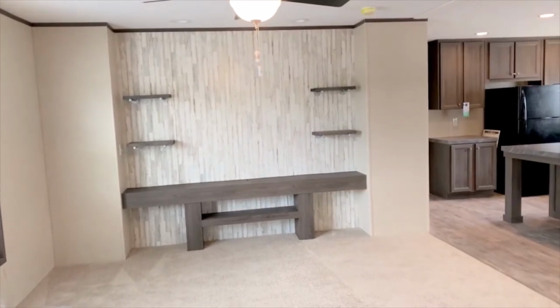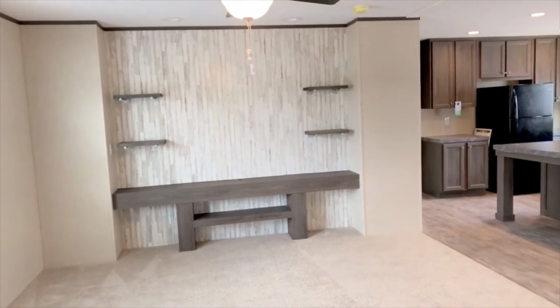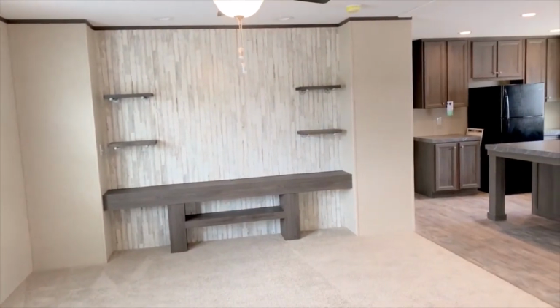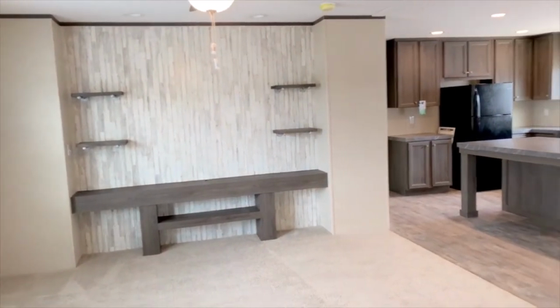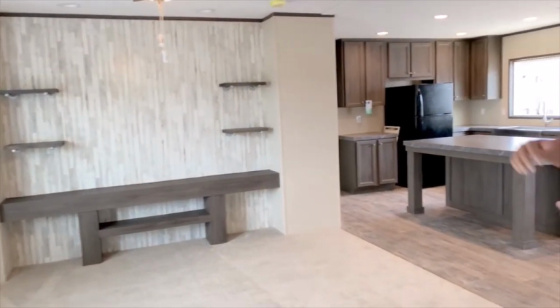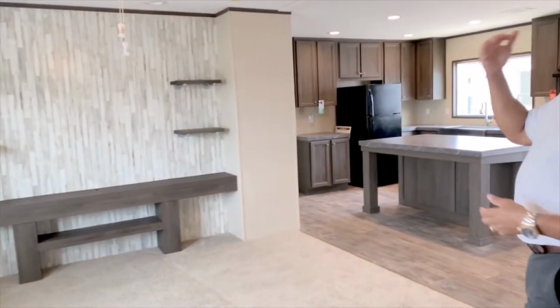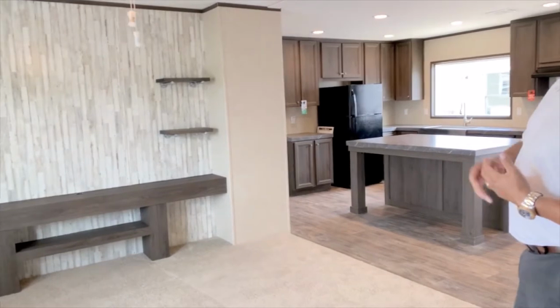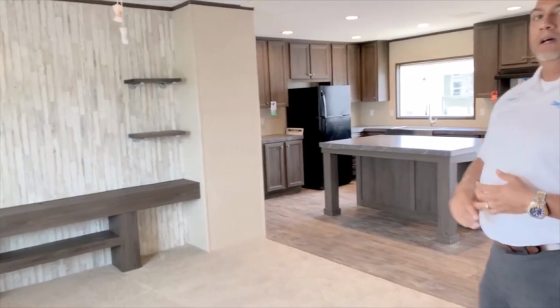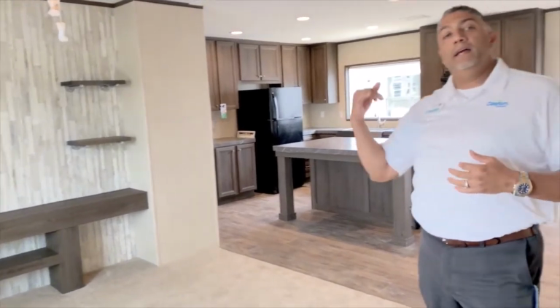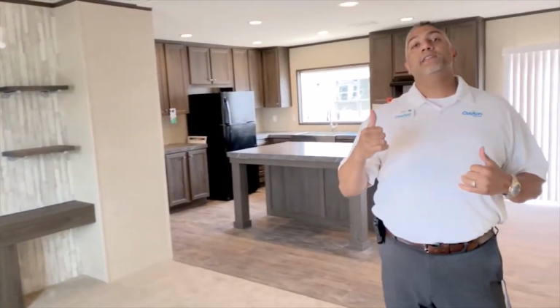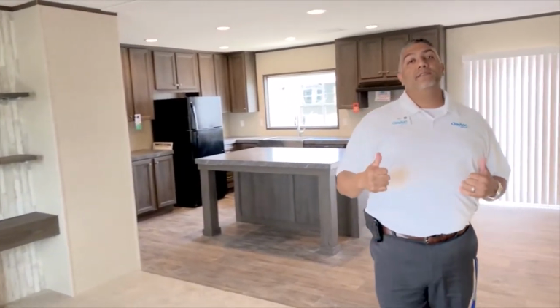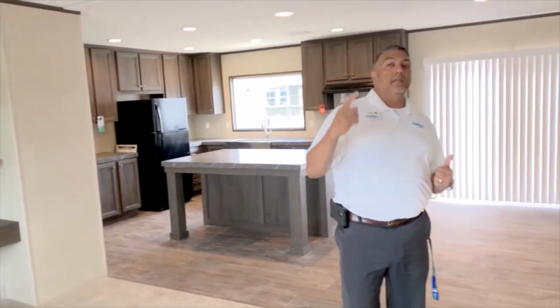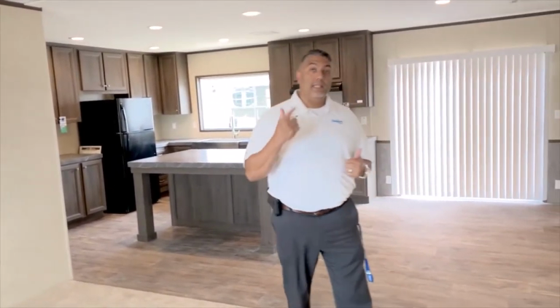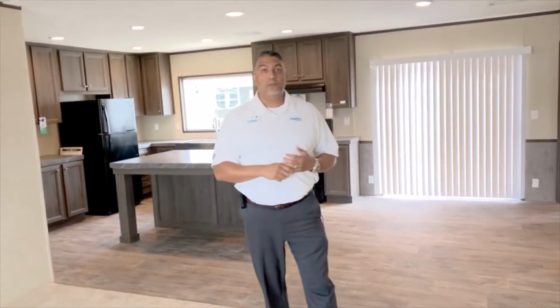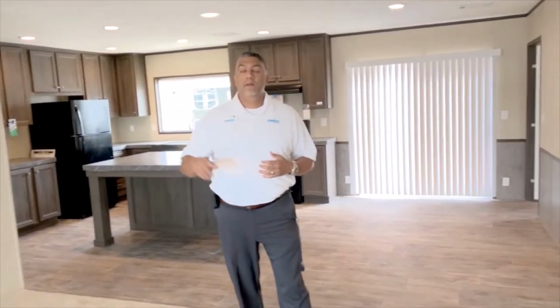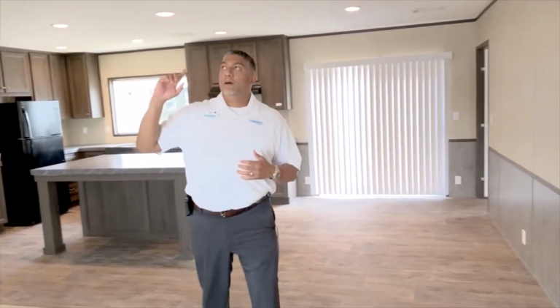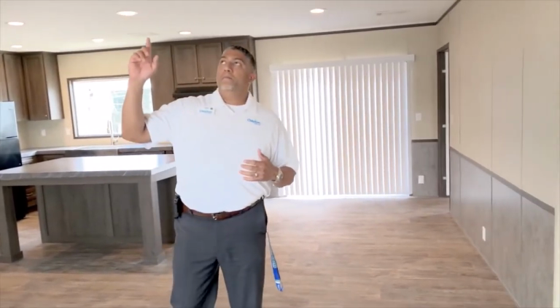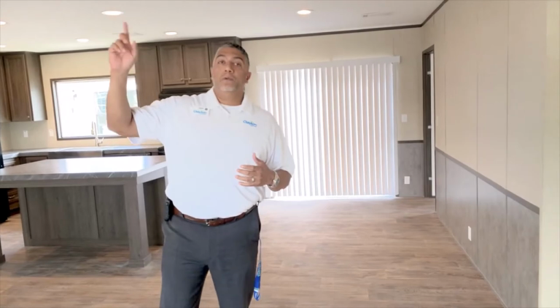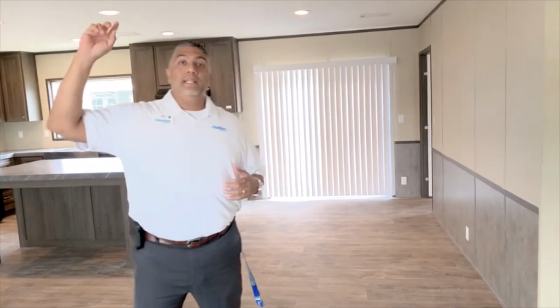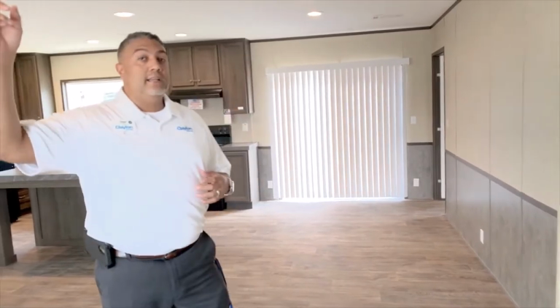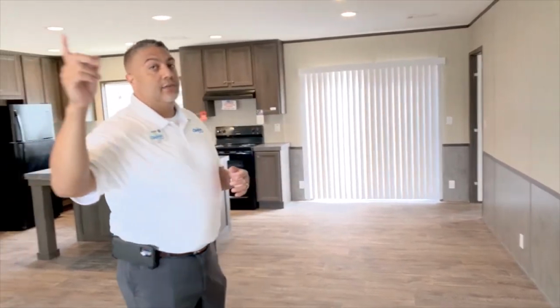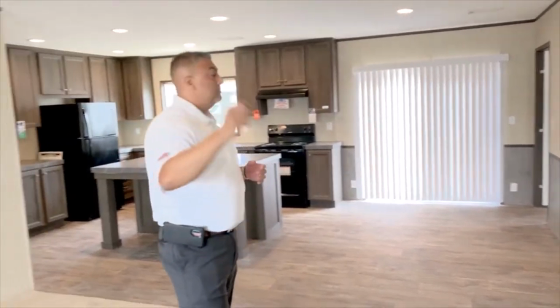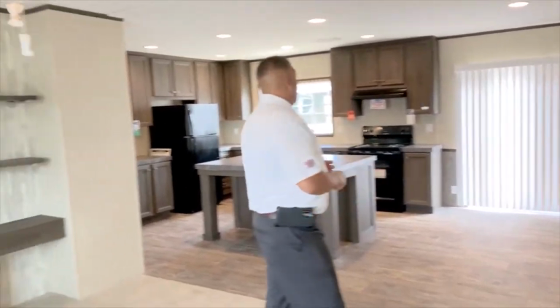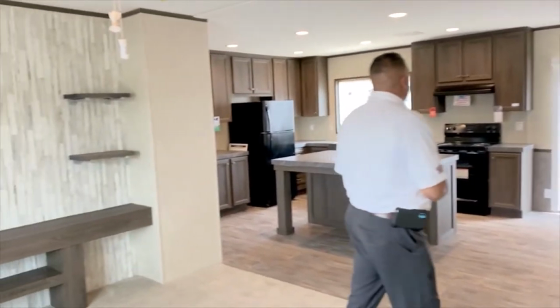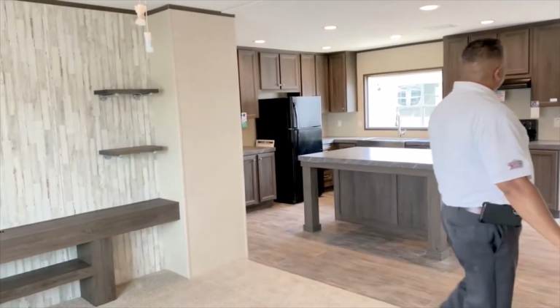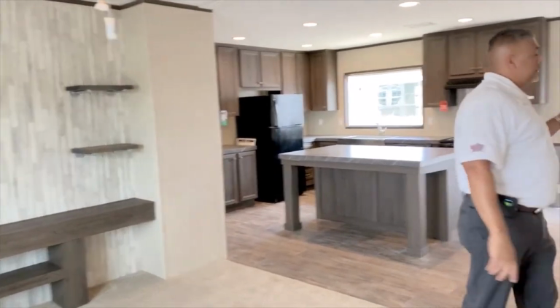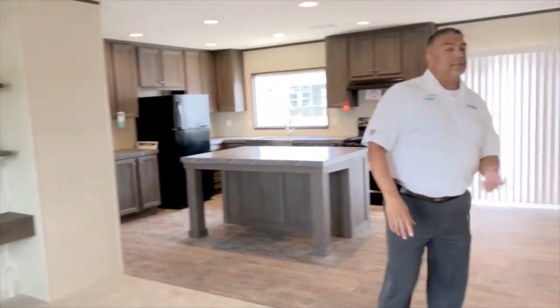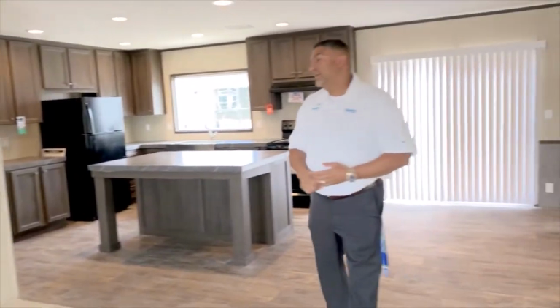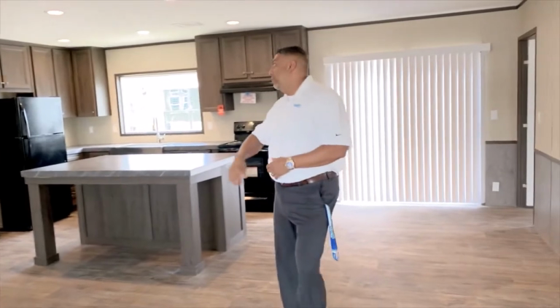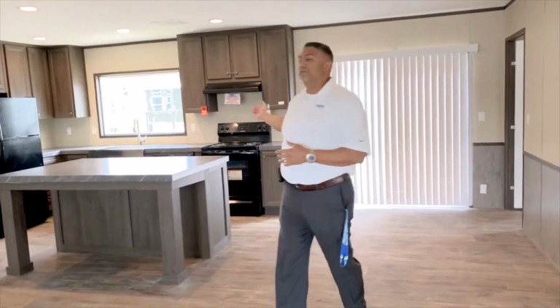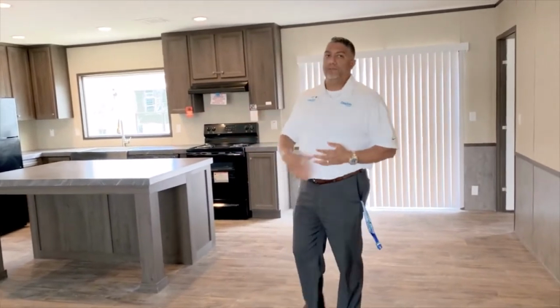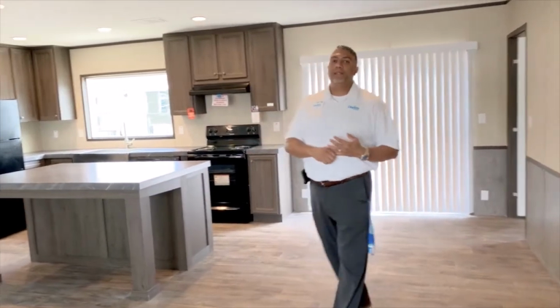This house also features flat ceilings, air conditioning vents in the ceilings as well, and upgraded ceiling fans in this home. And as you'll see here, a wonderful open kitchen.